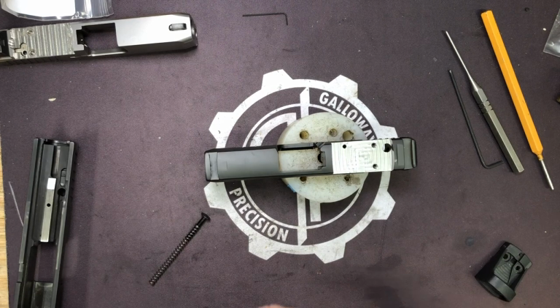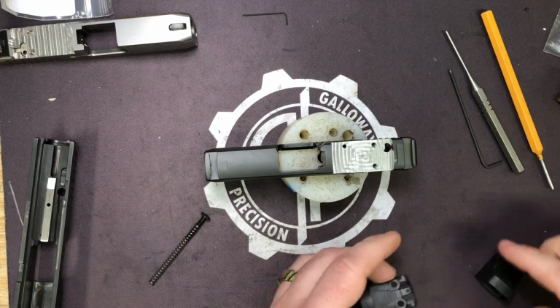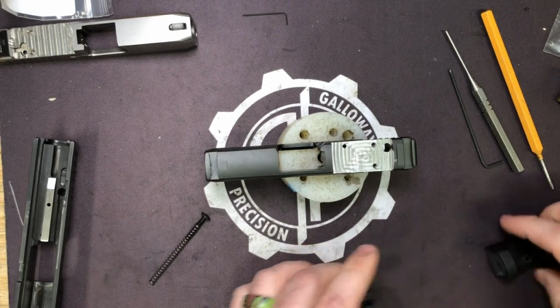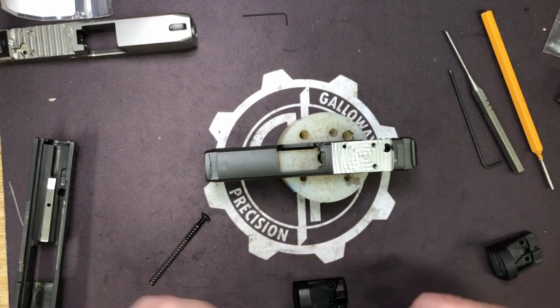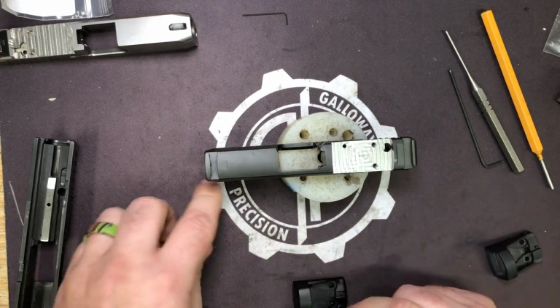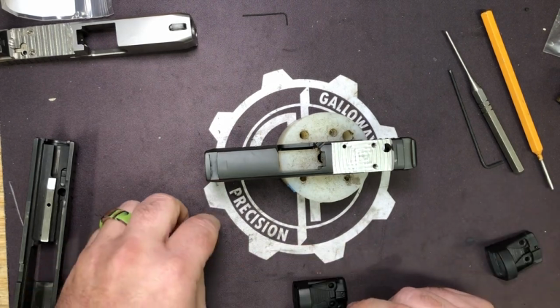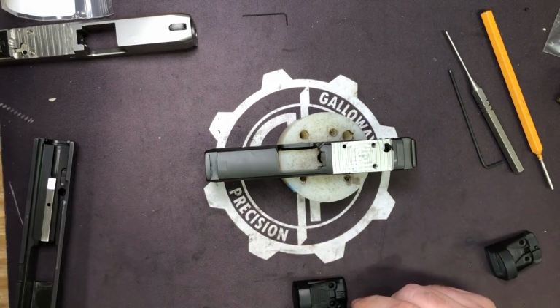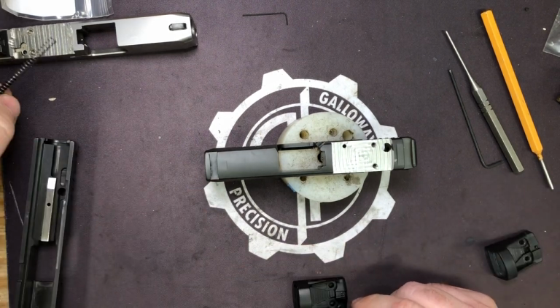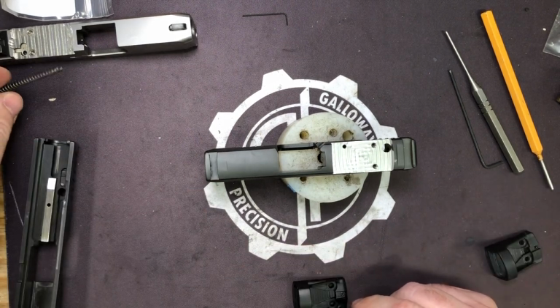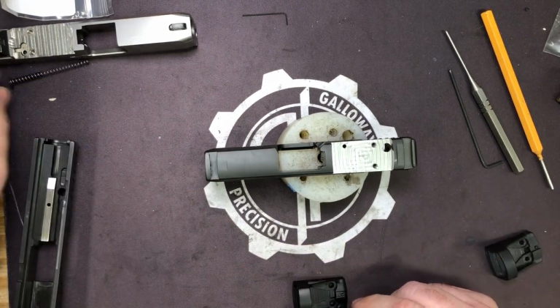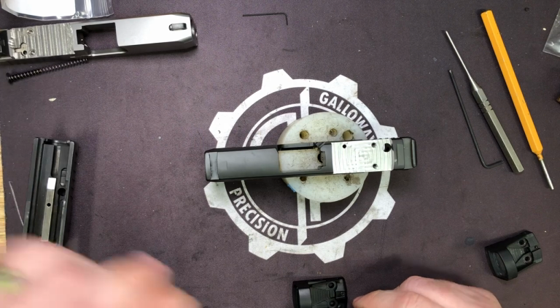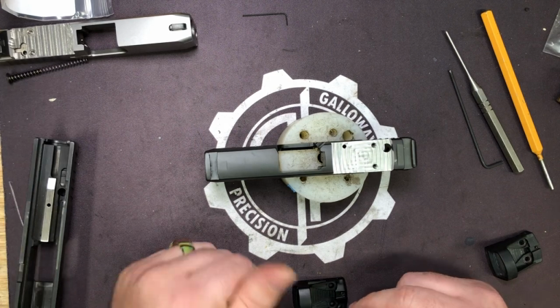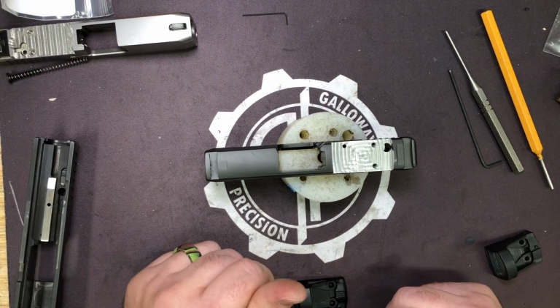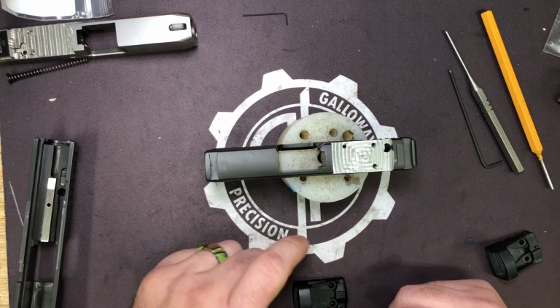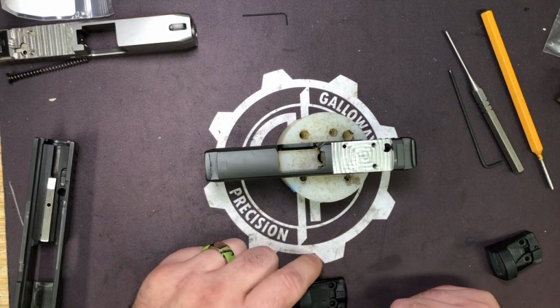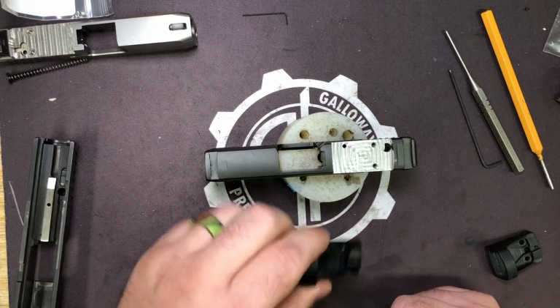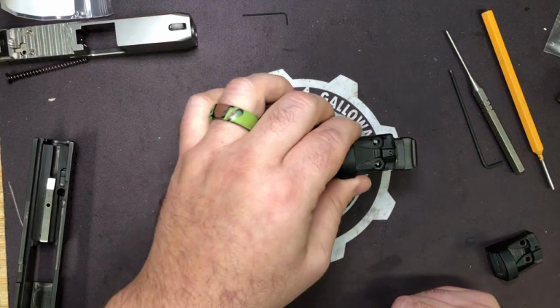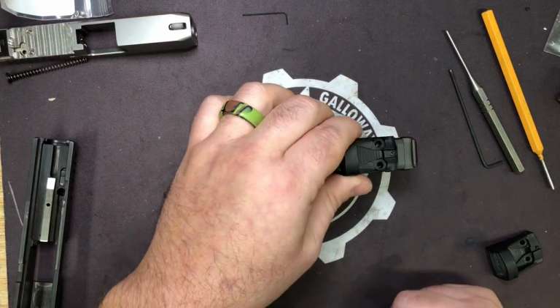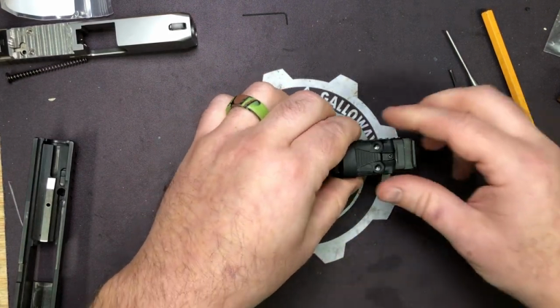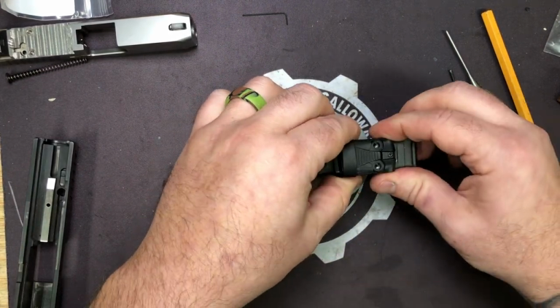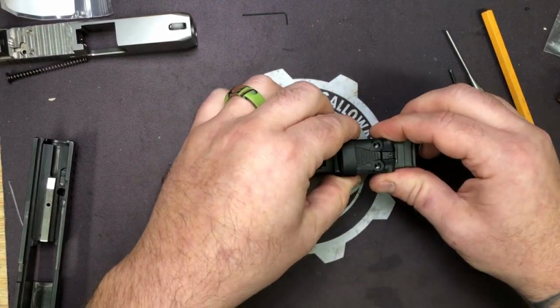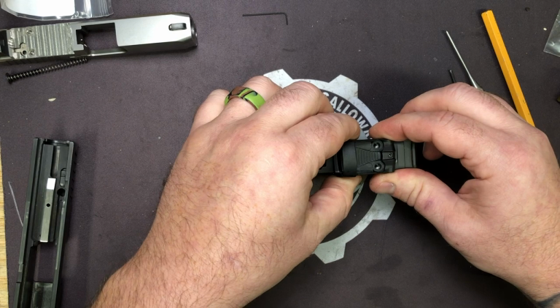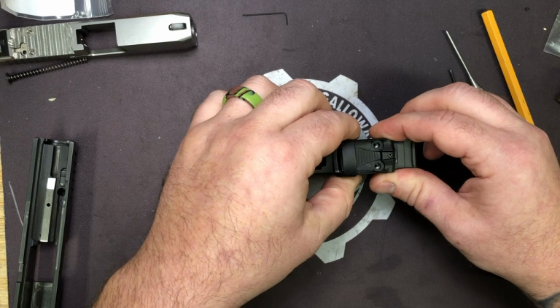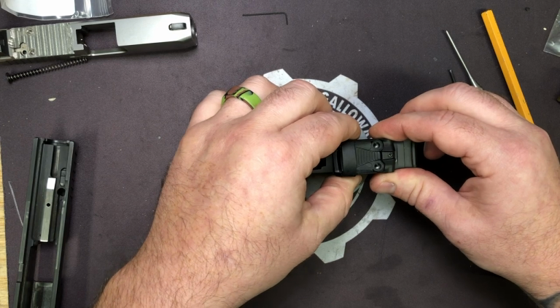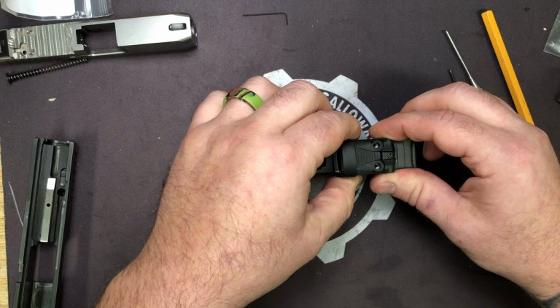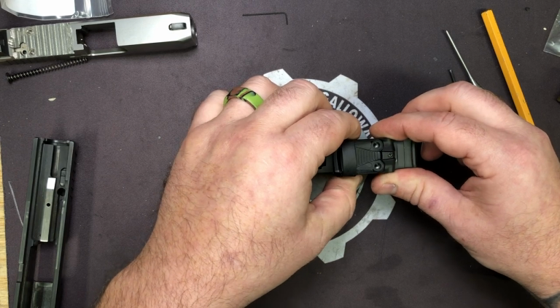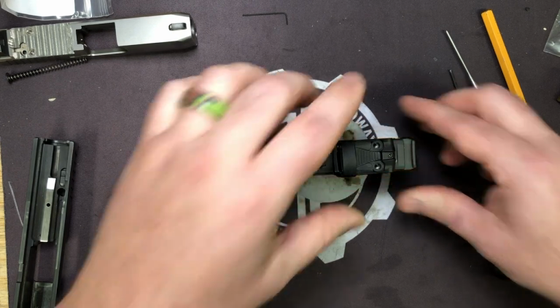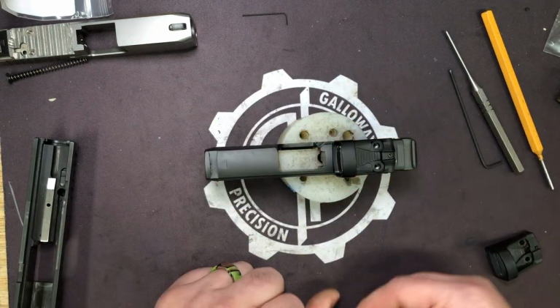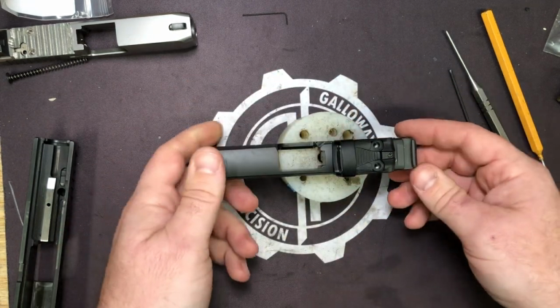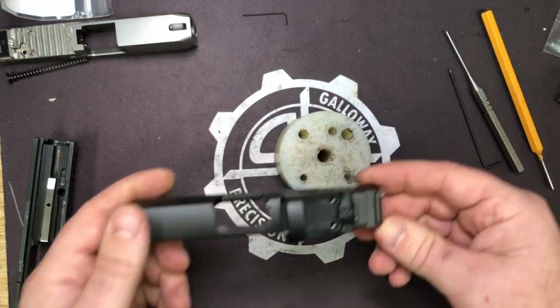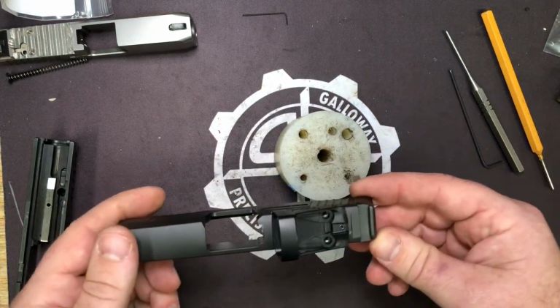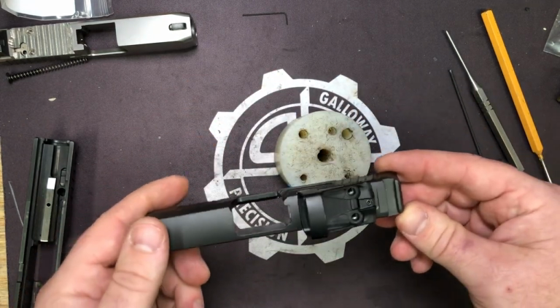We've done it with big-name companies such as Suarez International and others for a long time. When you mill it to completely fit the sight, you don't need locating posts because it has nowhere to go.